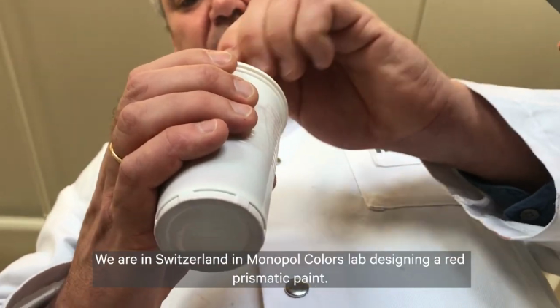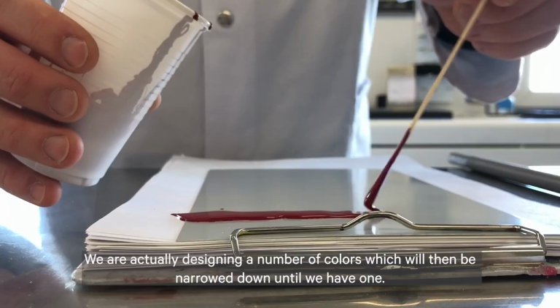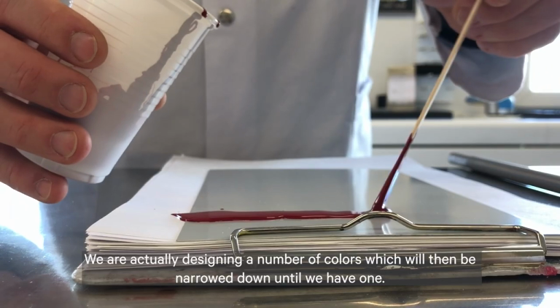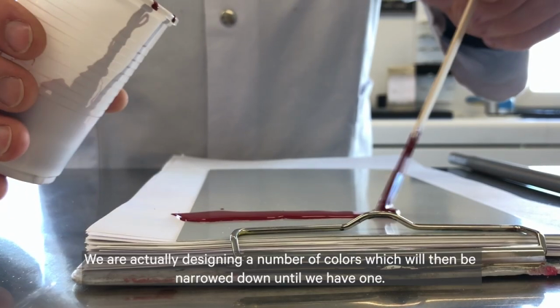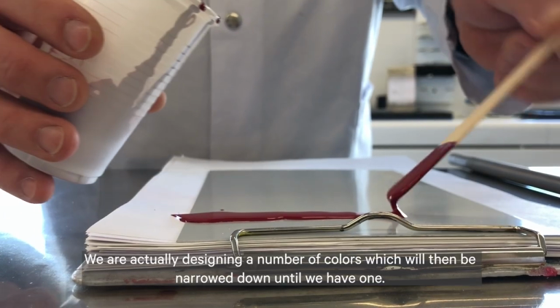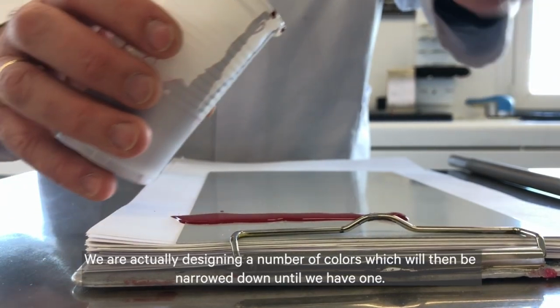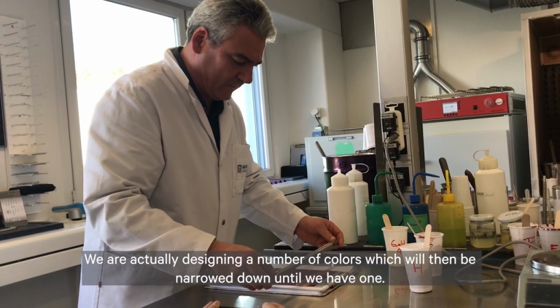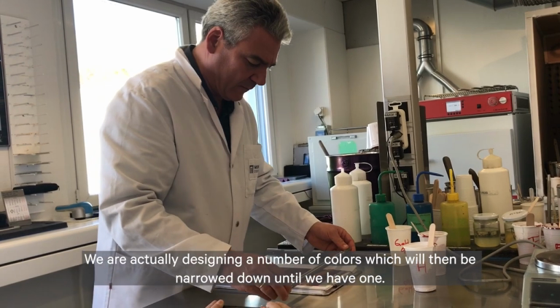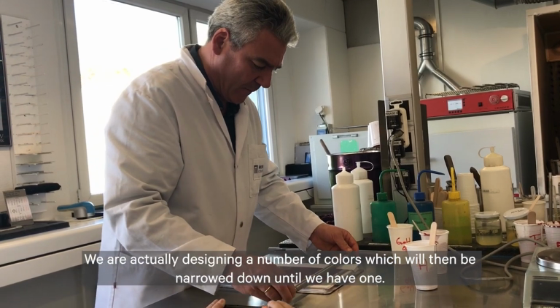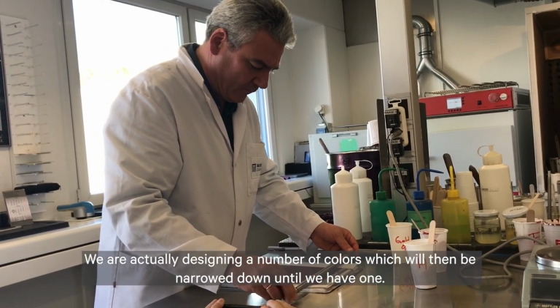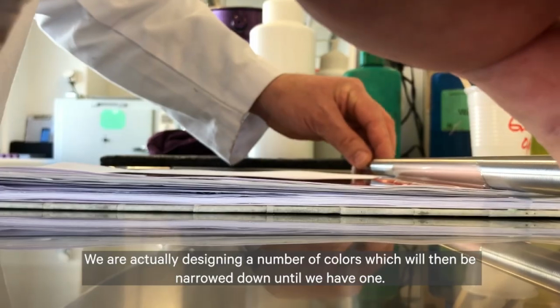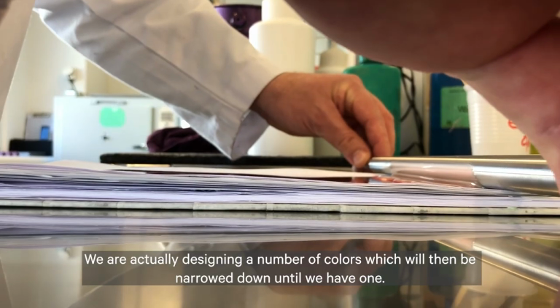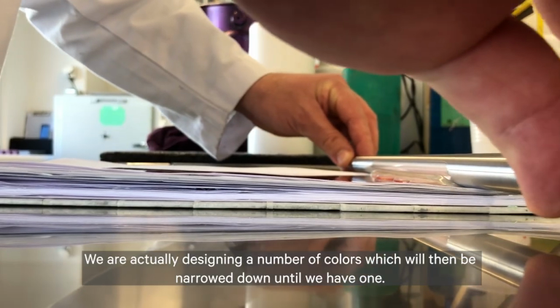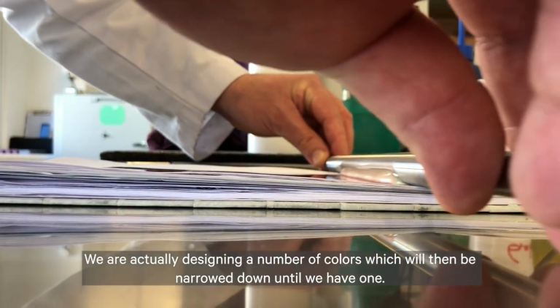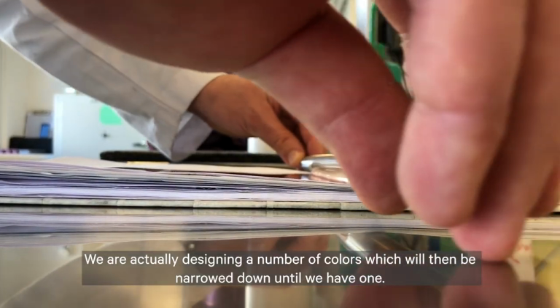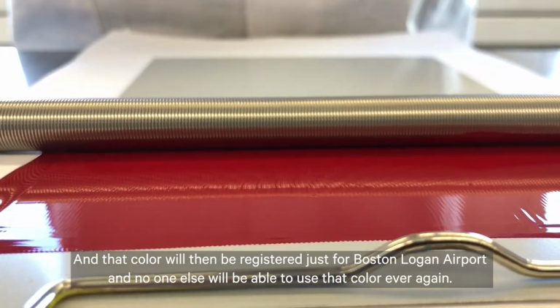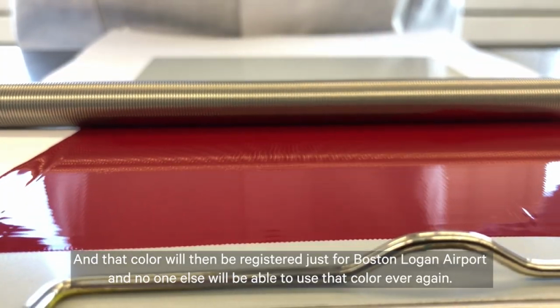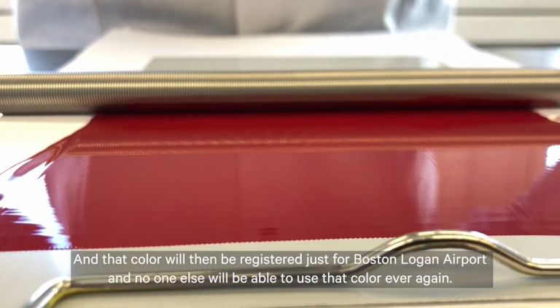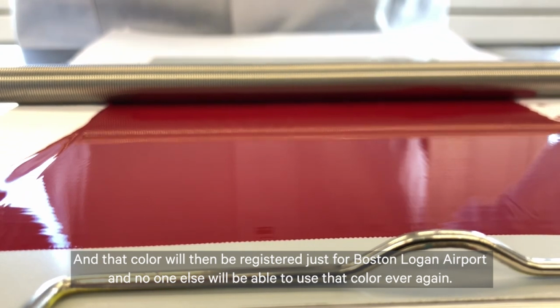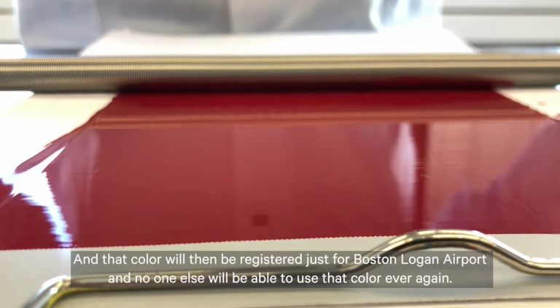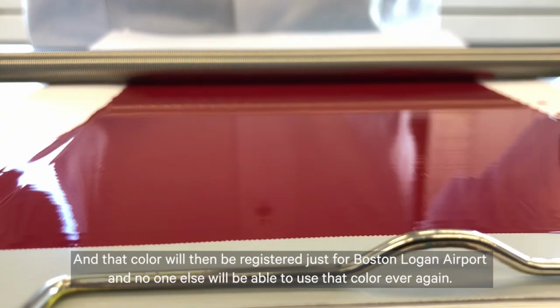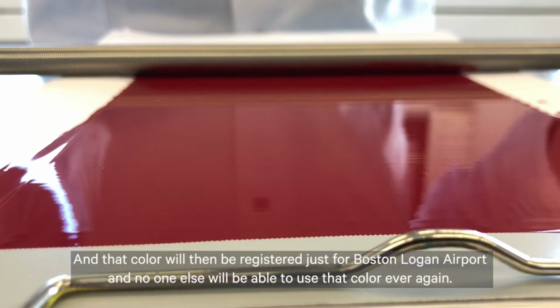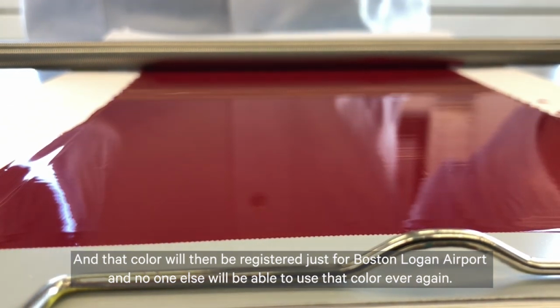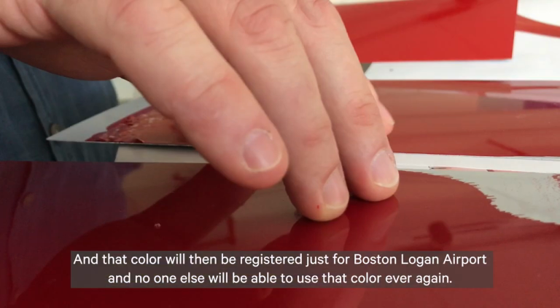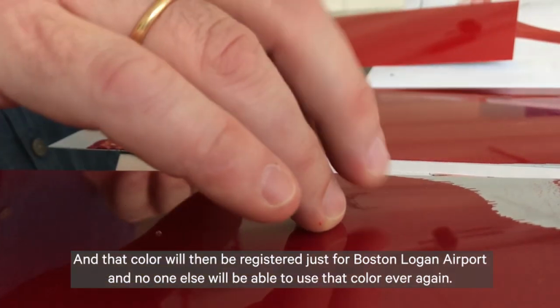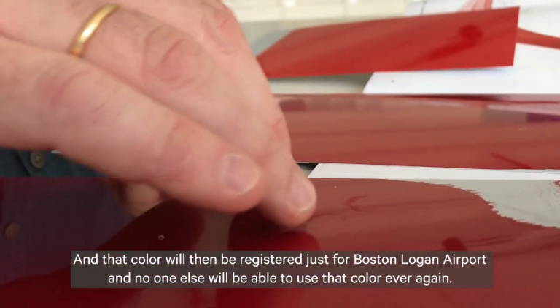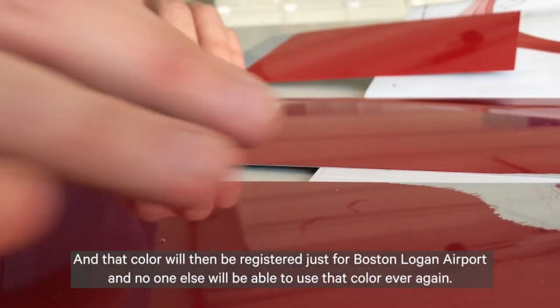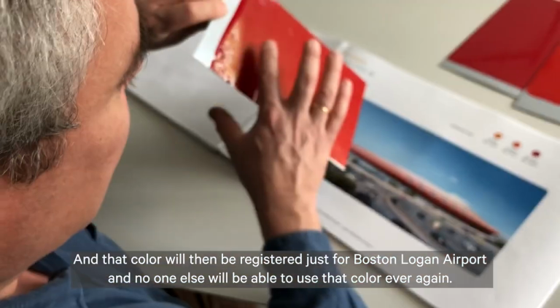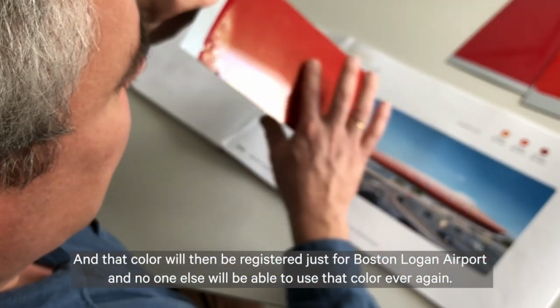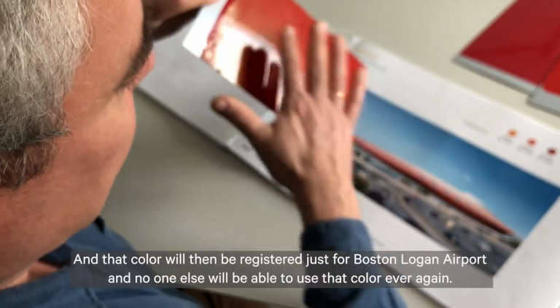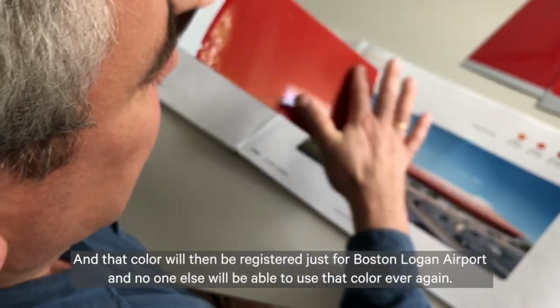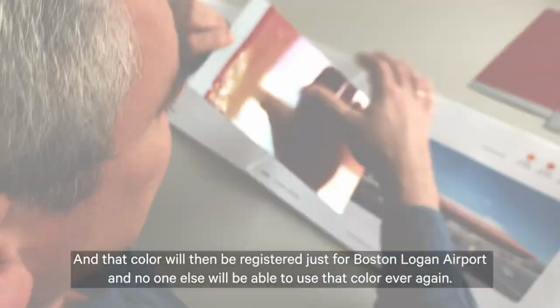We are actually designing a number of colors which will then be narrowed down until we have one. That color will then be registered just for Boston Logan Airport, and no one else will be able to use that color ever again.